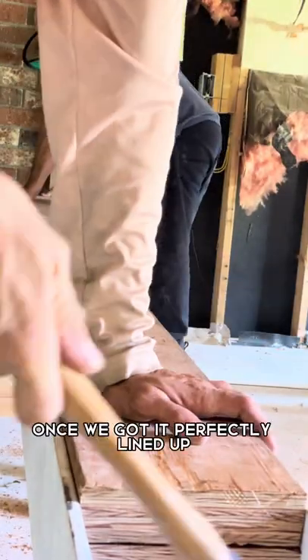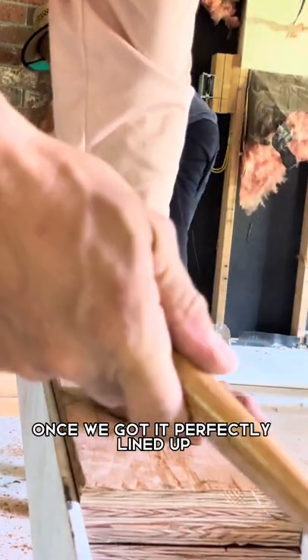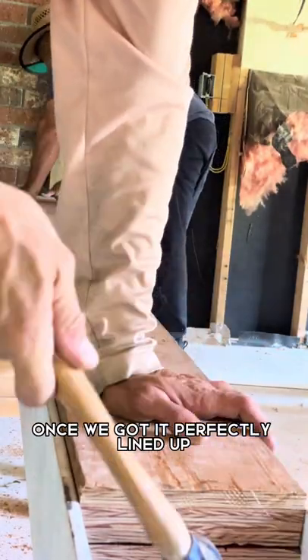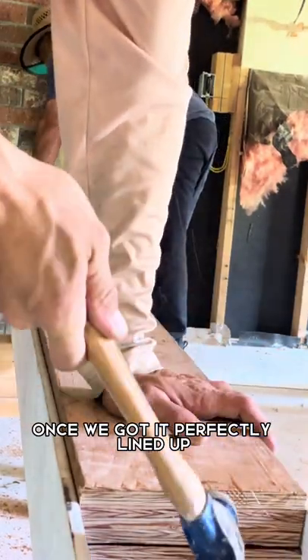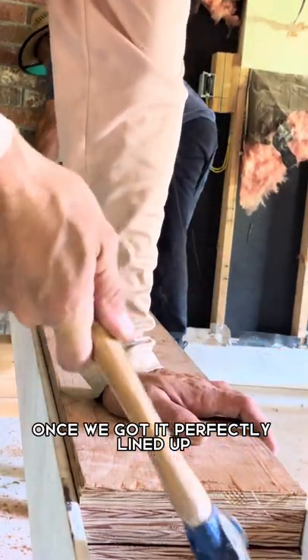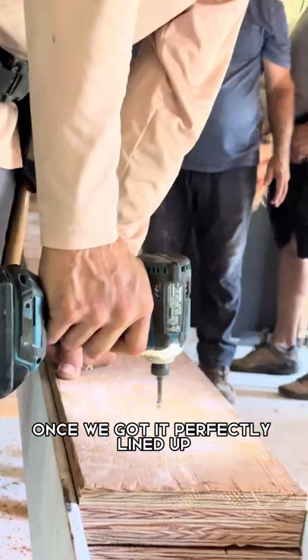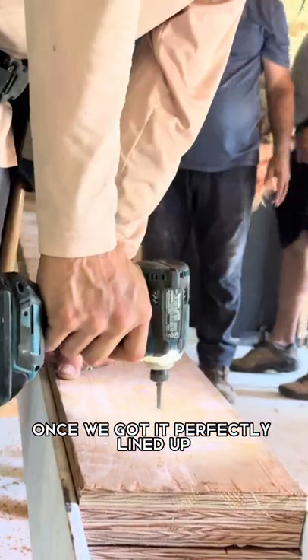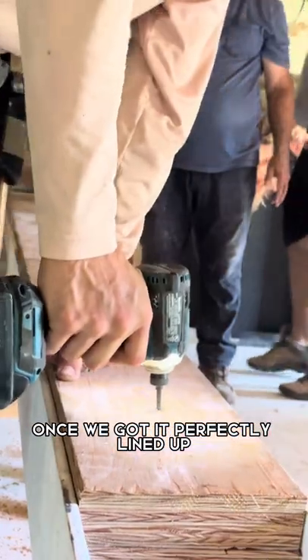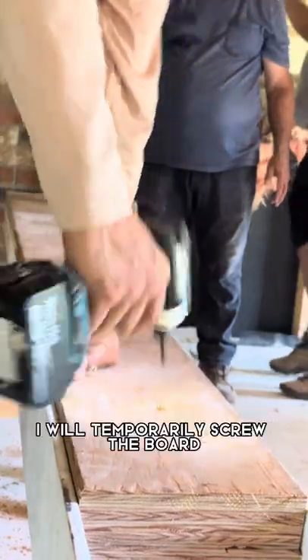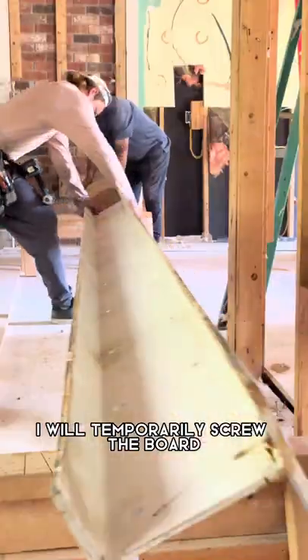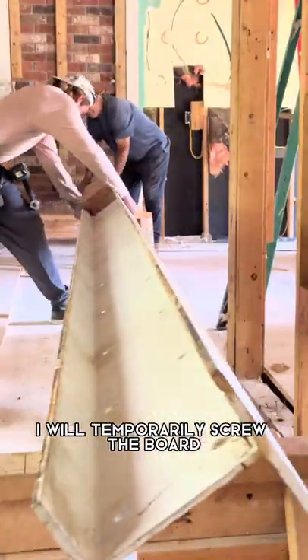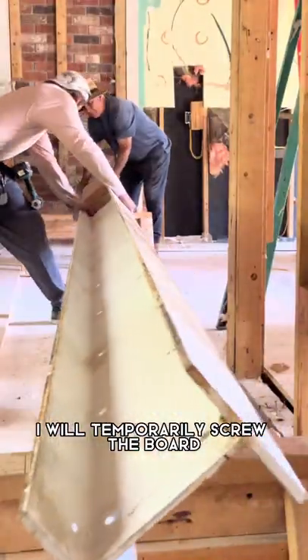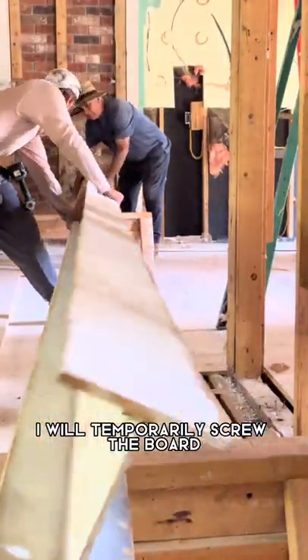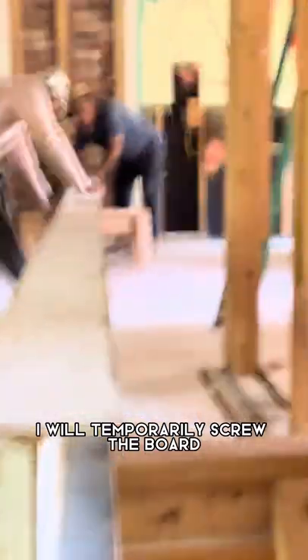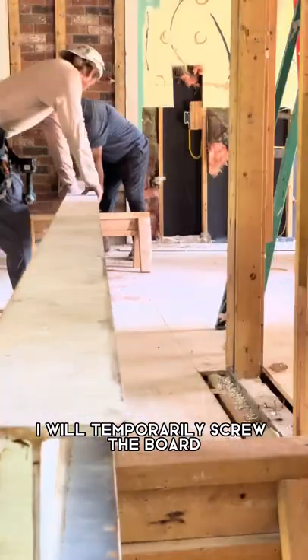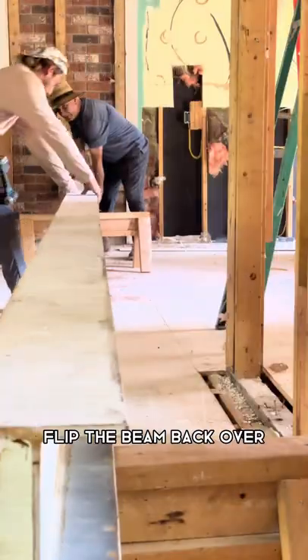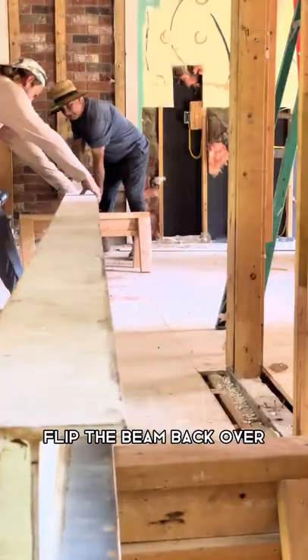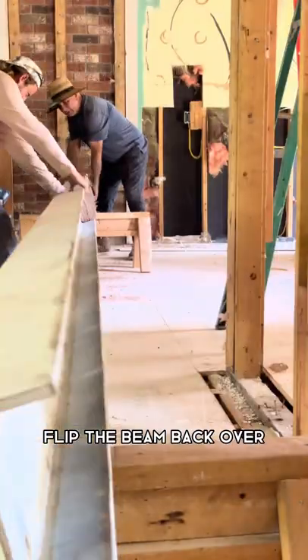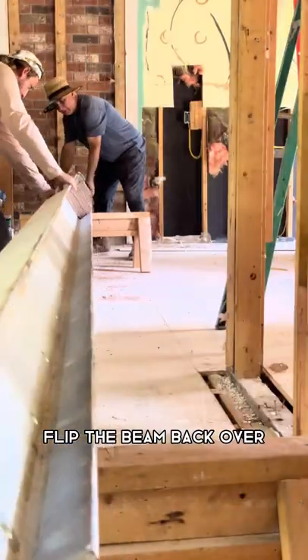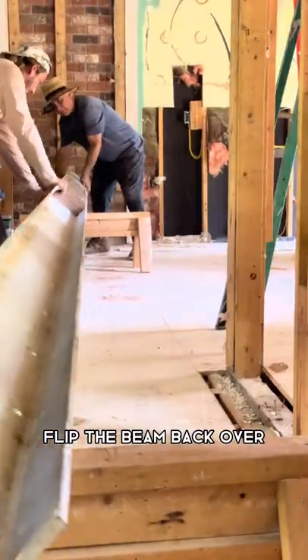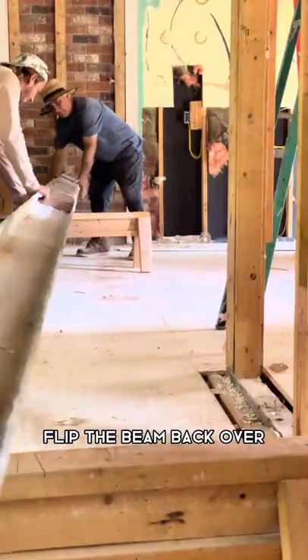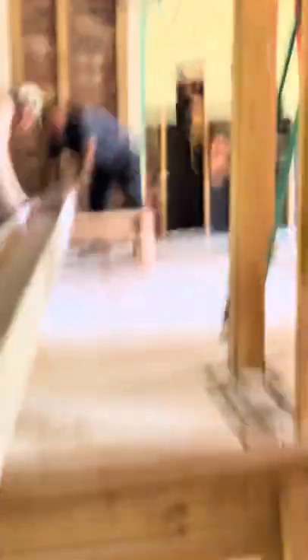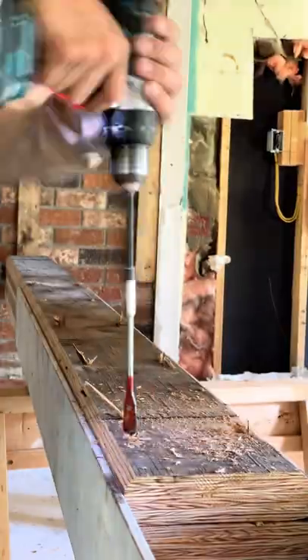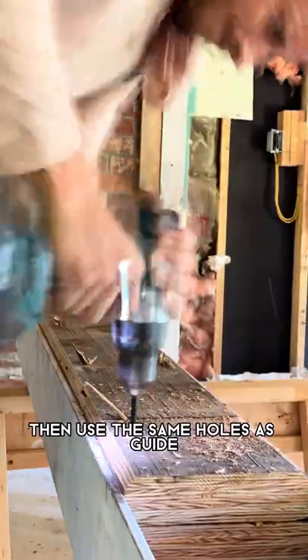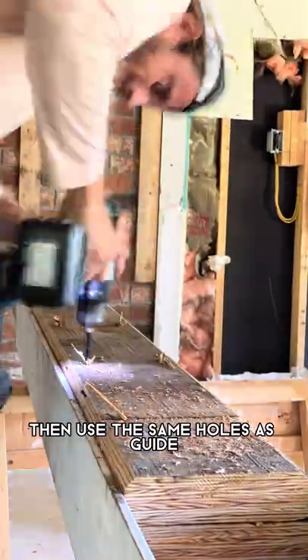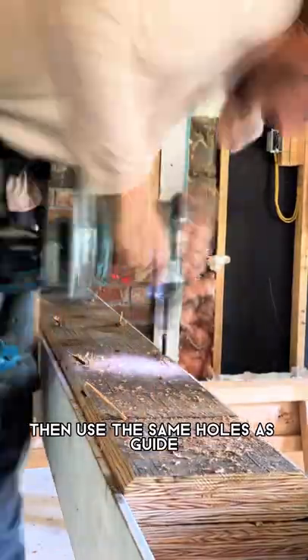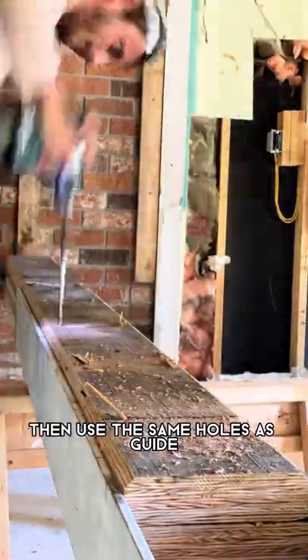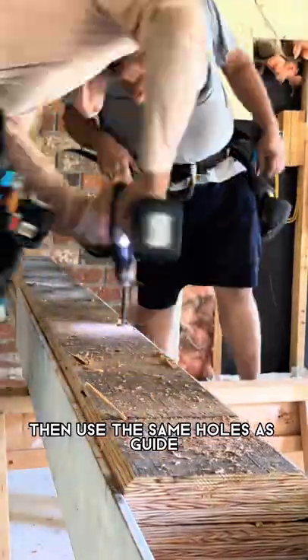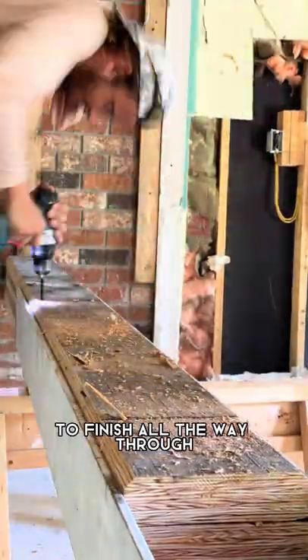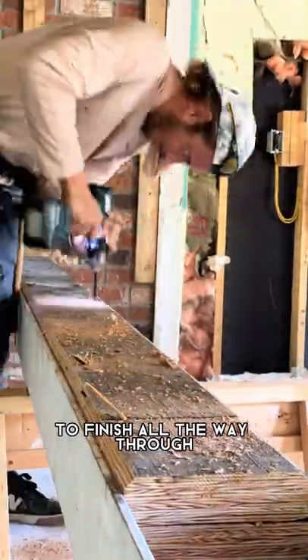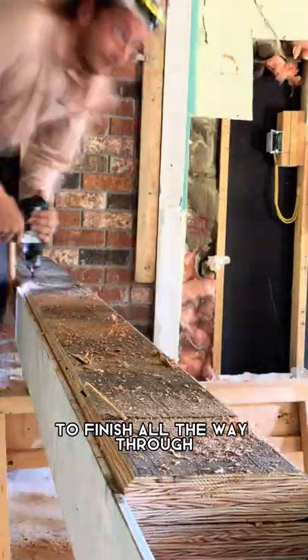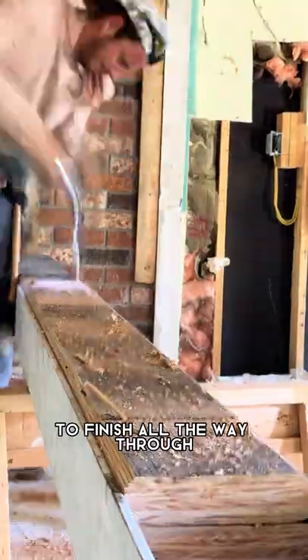Once we got it perfectly lined up, I will temporarily screw the board, flip the beam back over, and then use the same holes as a guide to finish all the way through.